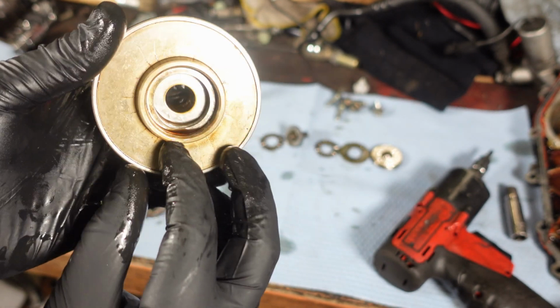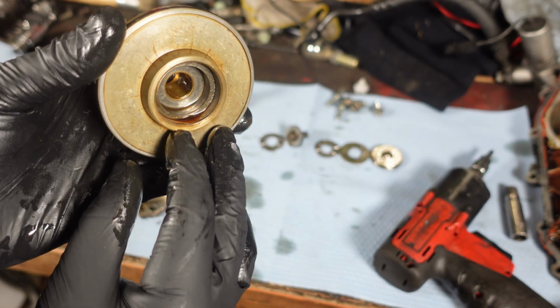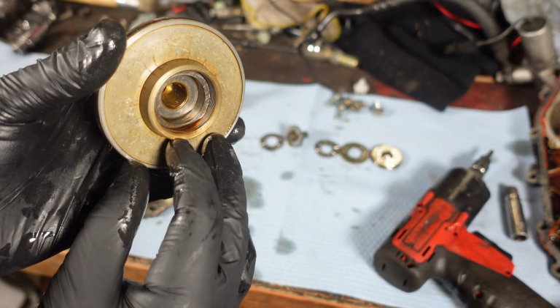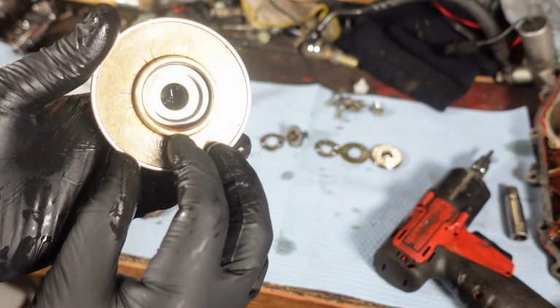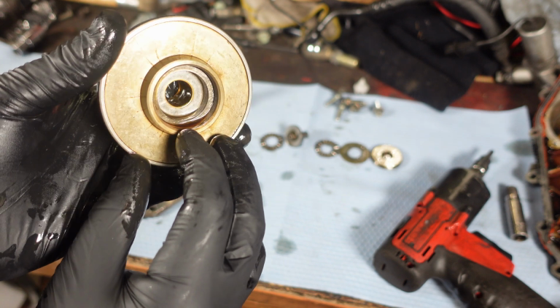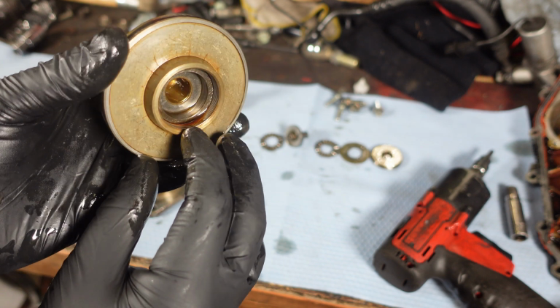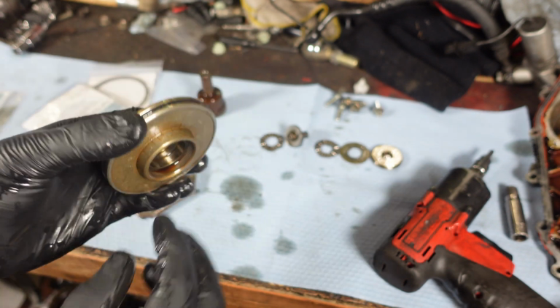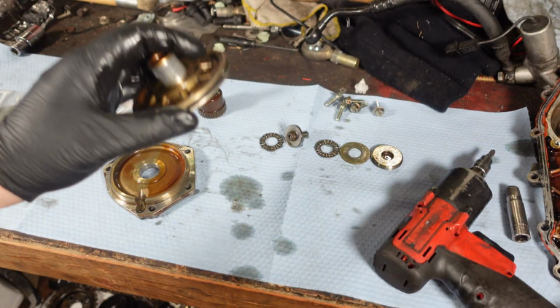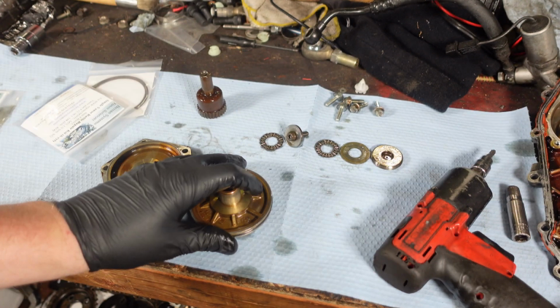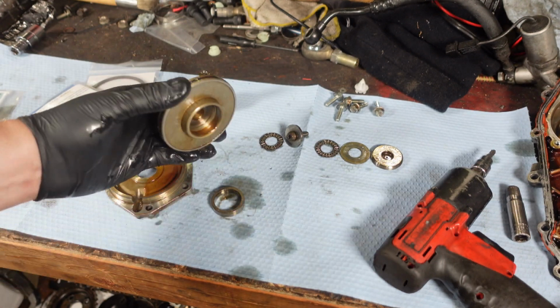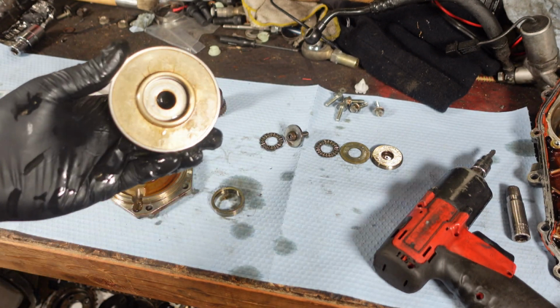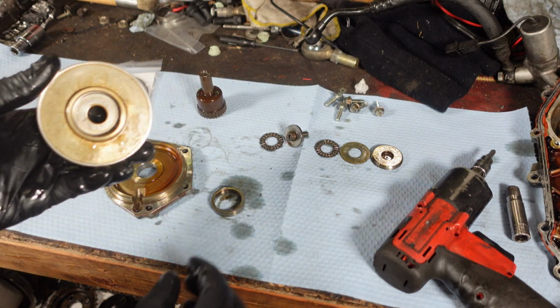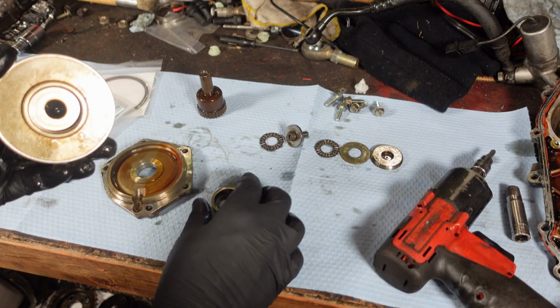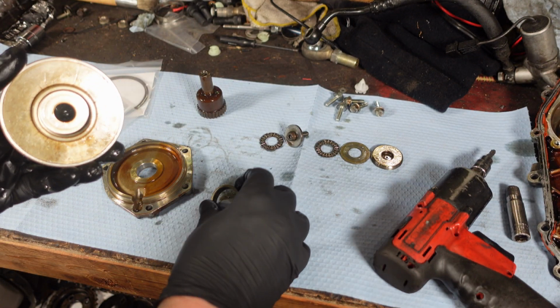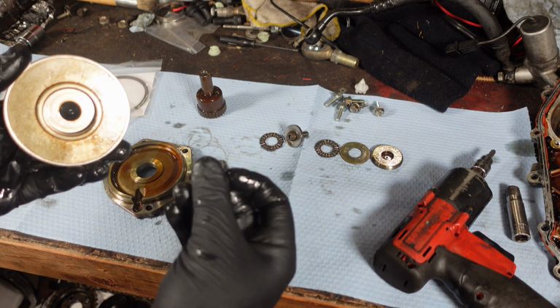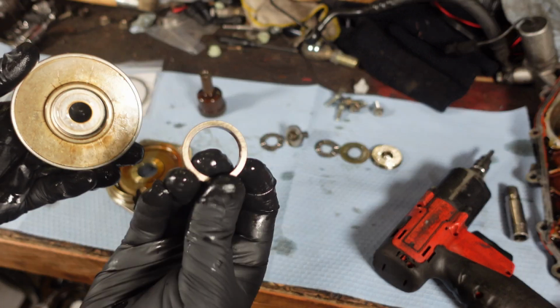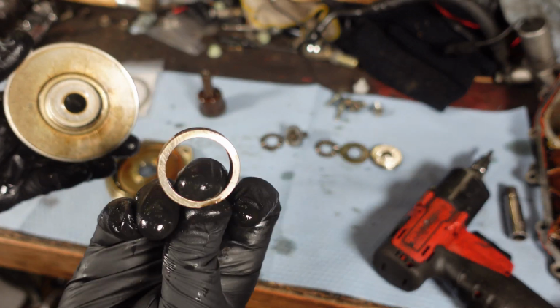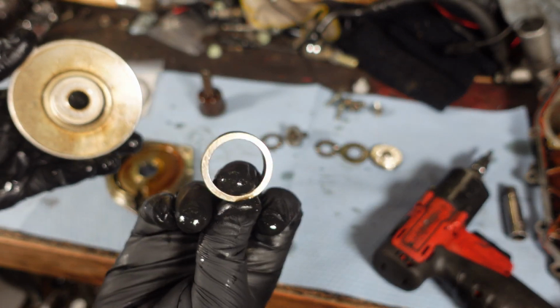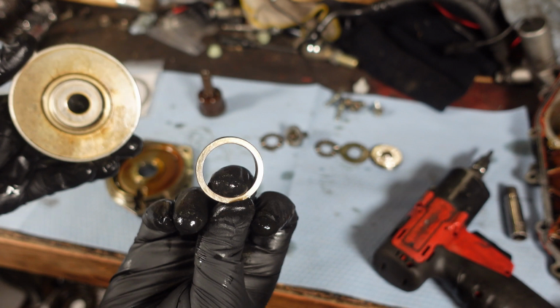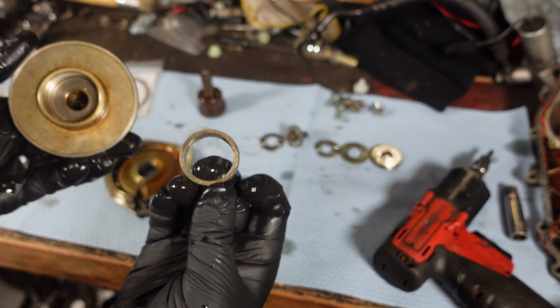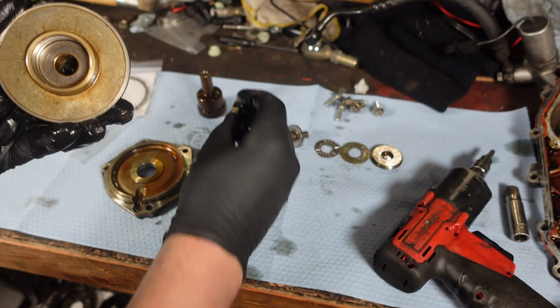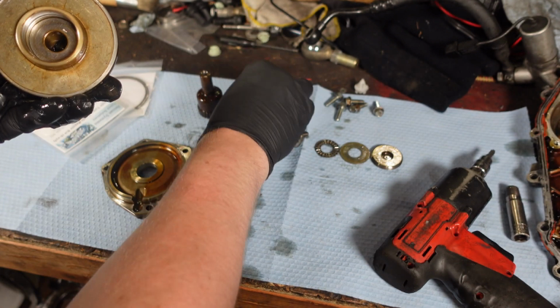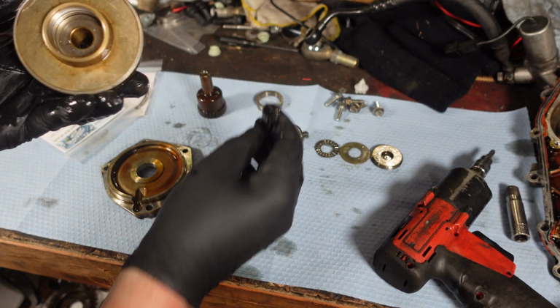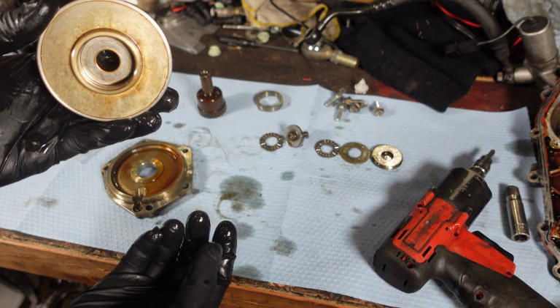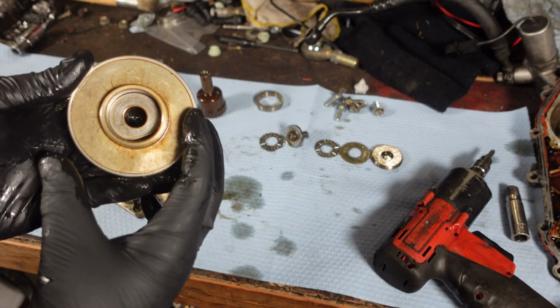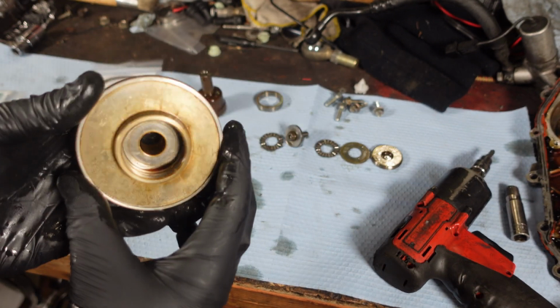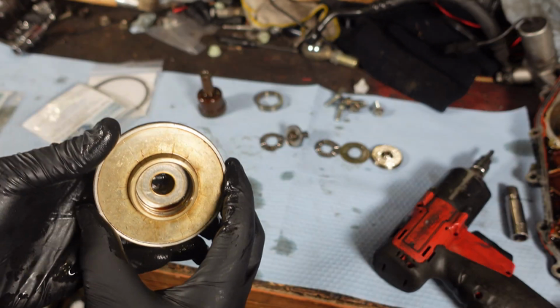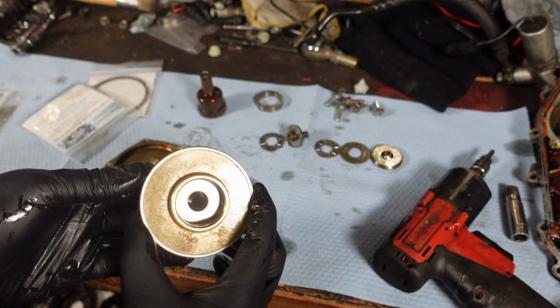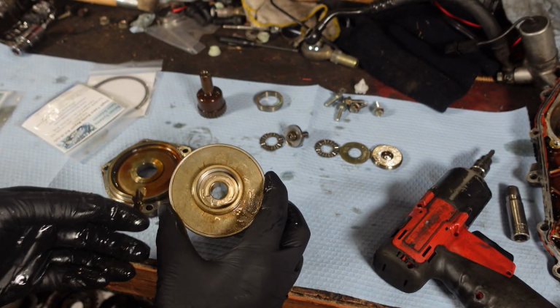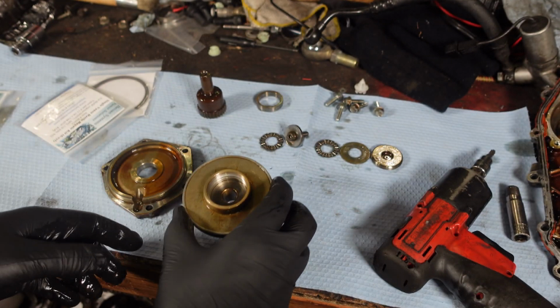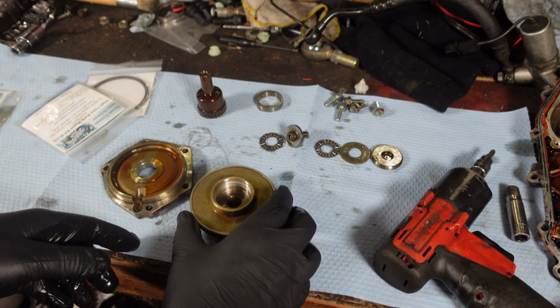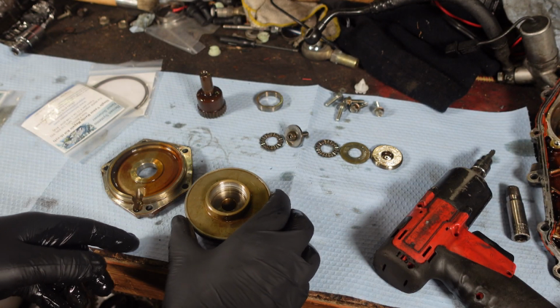Let's see if it taps out. If not I can just grab a pick. Look at that — came right out. This is the guy that's no good. So that's pretty much it. Now we just replace it and put it all back together. It's super simple.